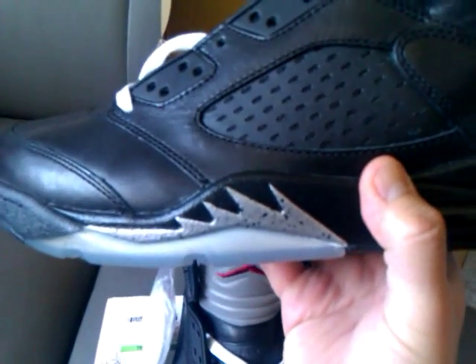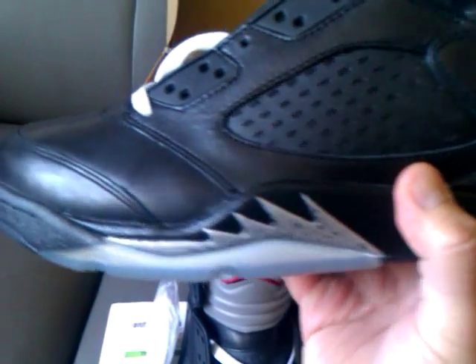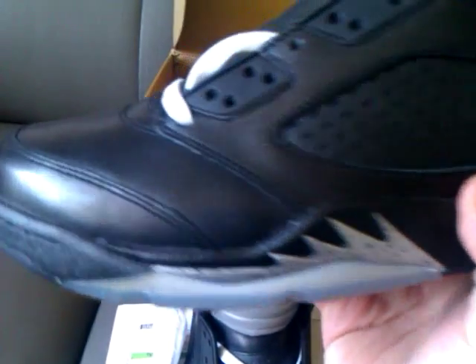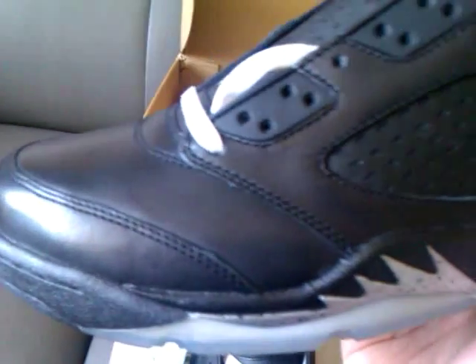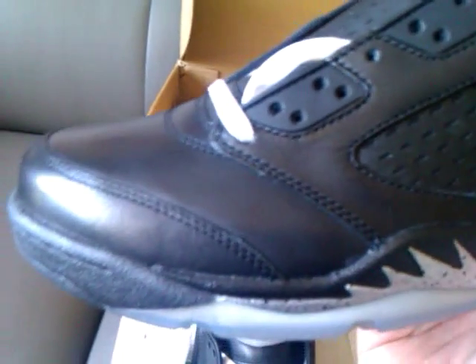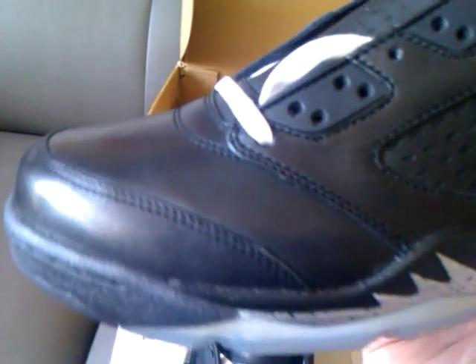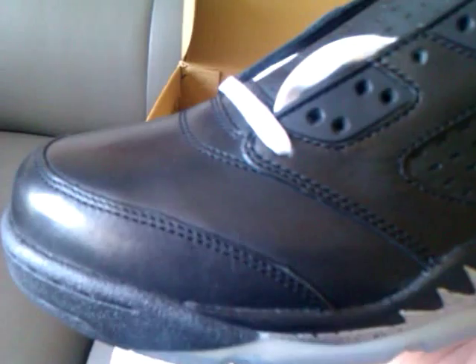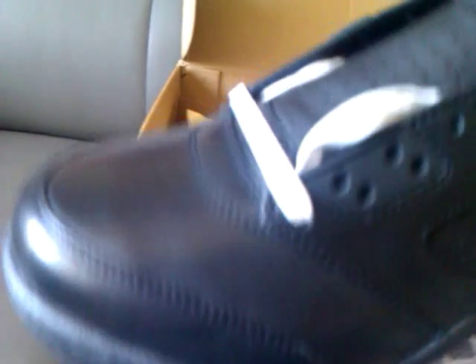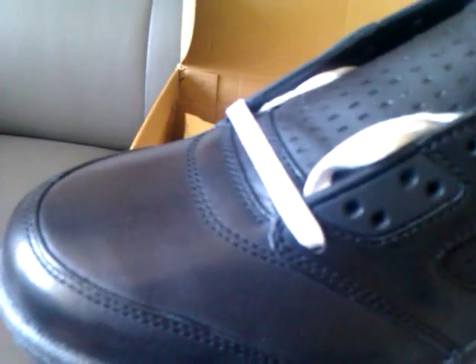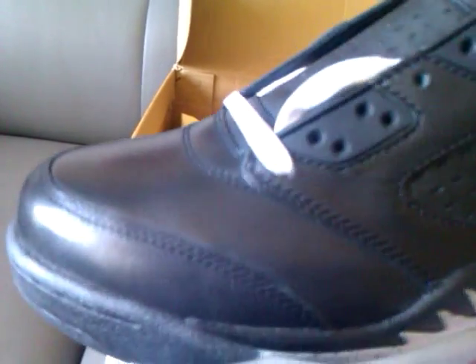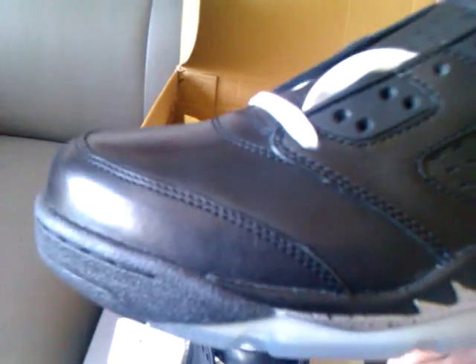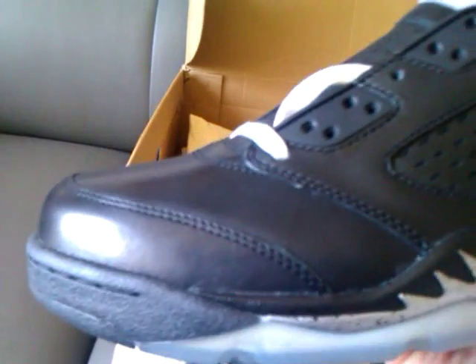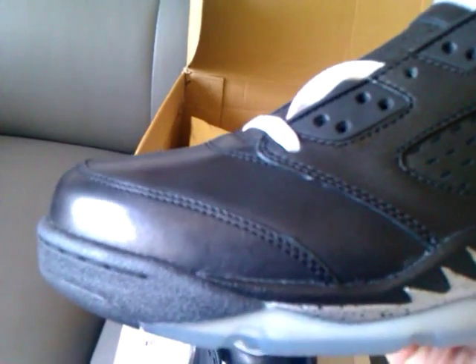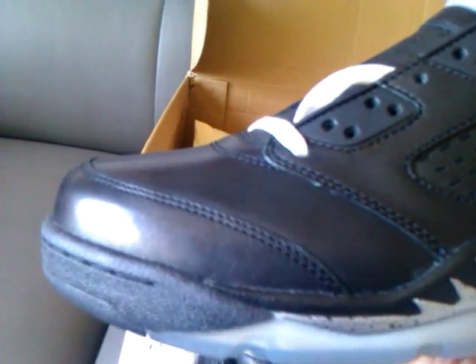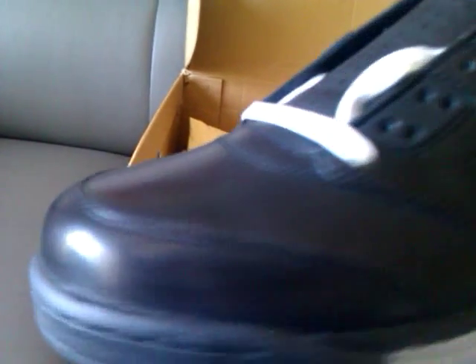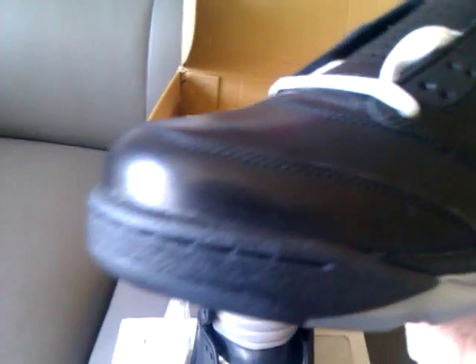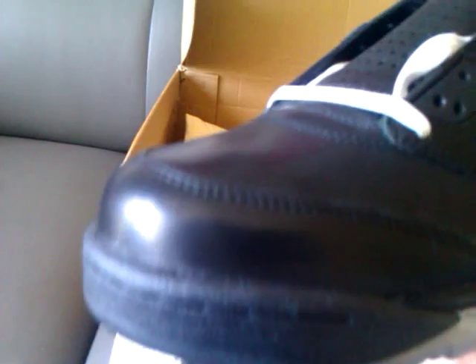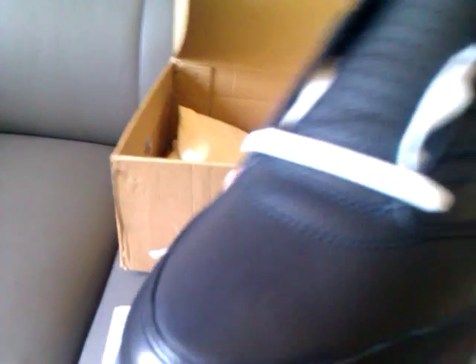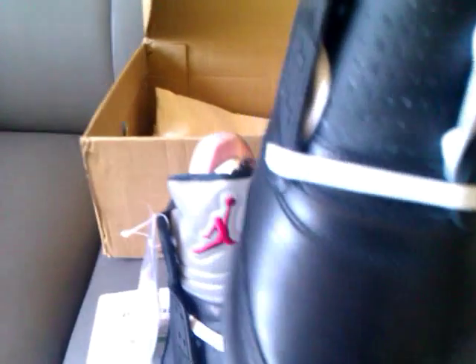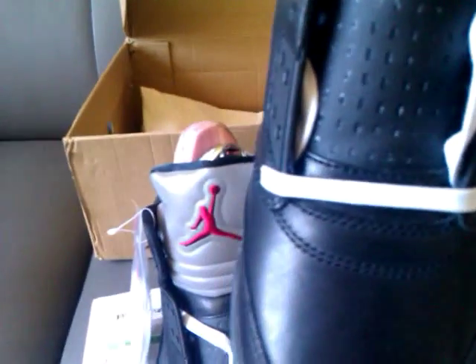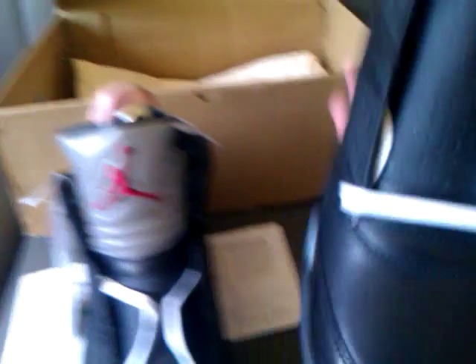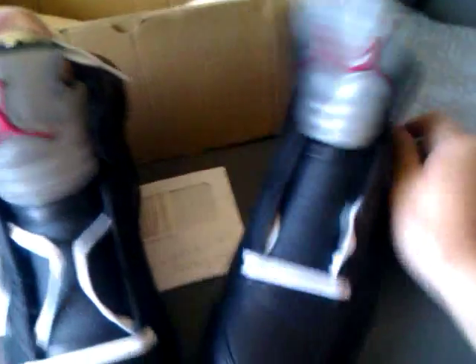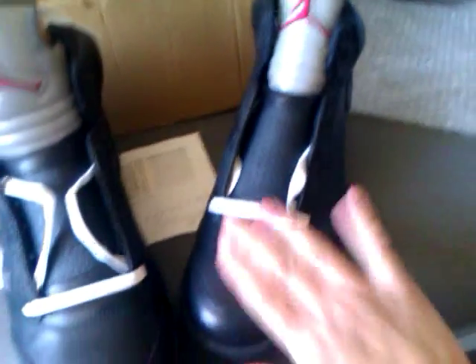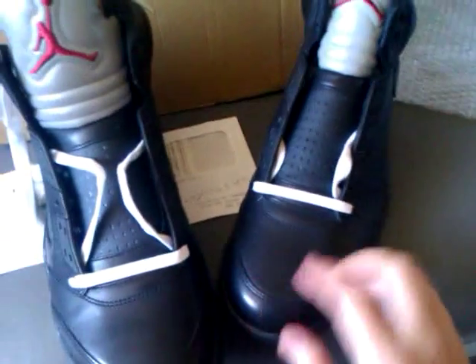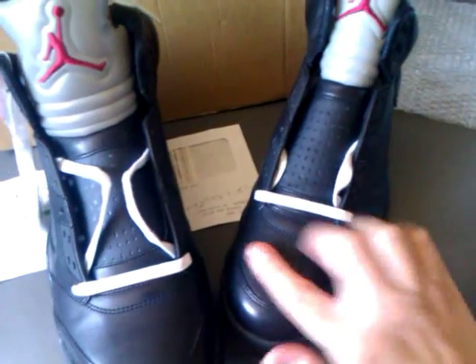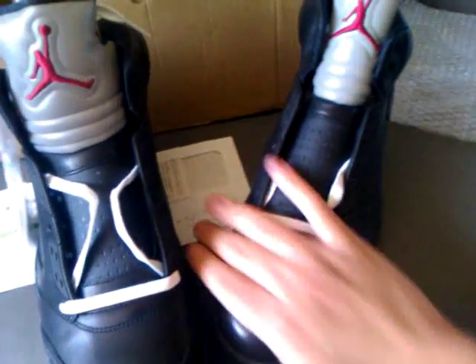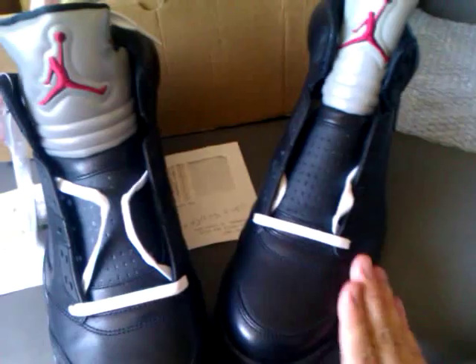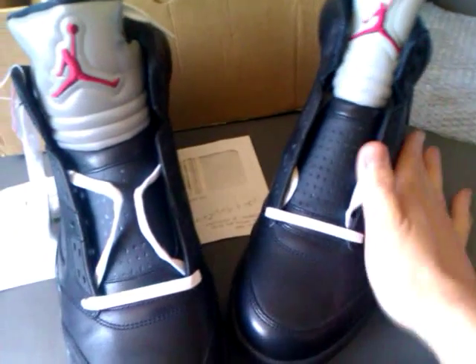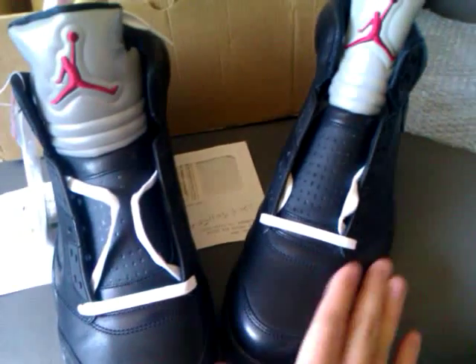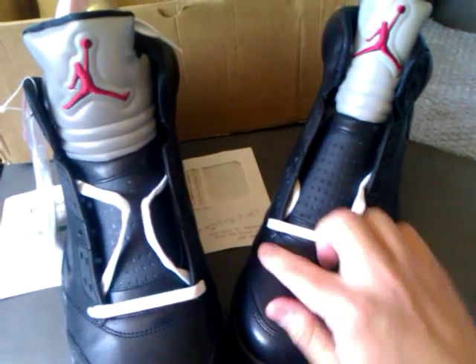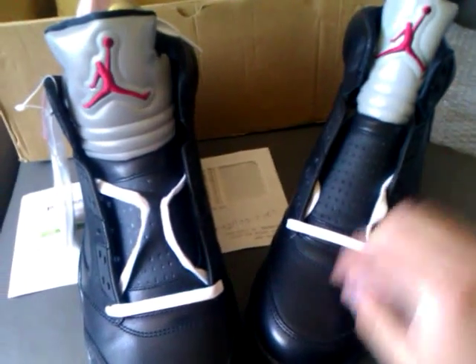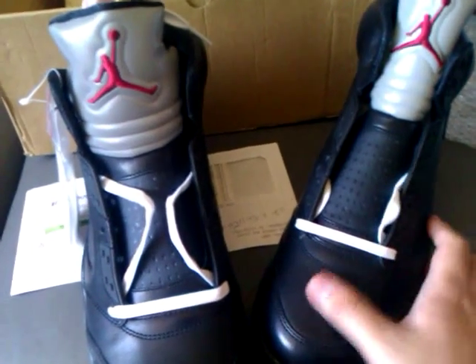For the BIM 5, I didn't expect the quality — the leather quality to be this good. When you touch it, it's very smooth, like real leather.